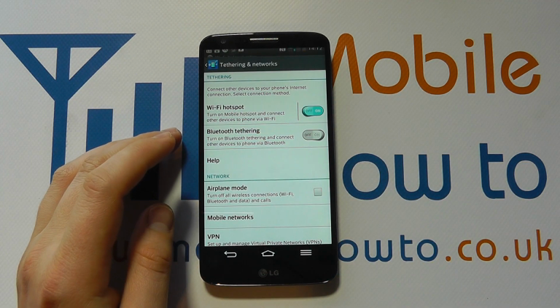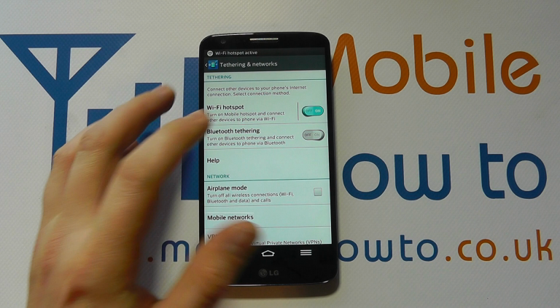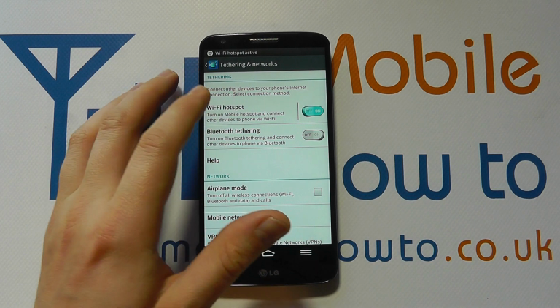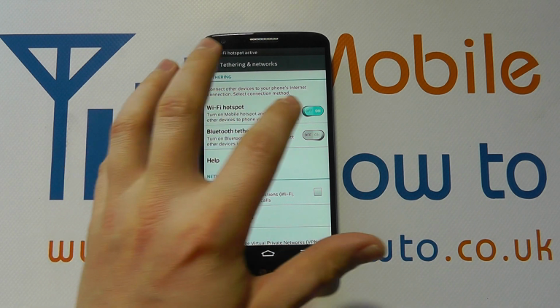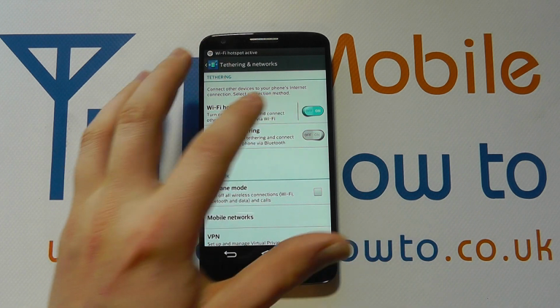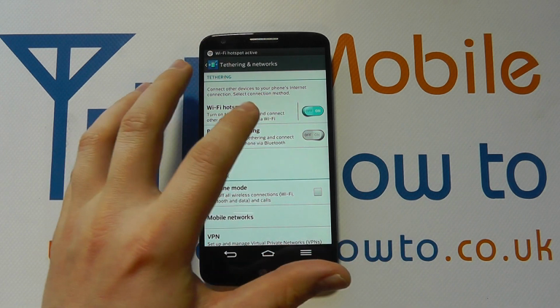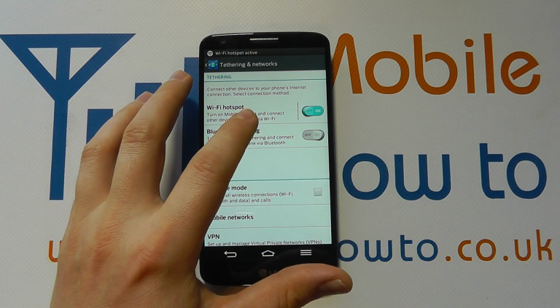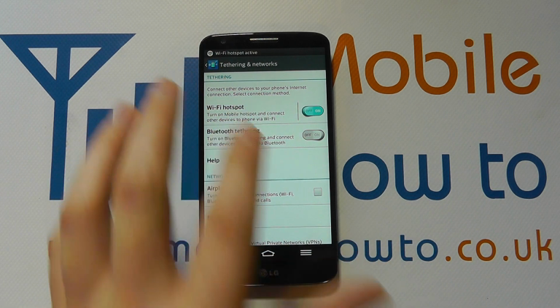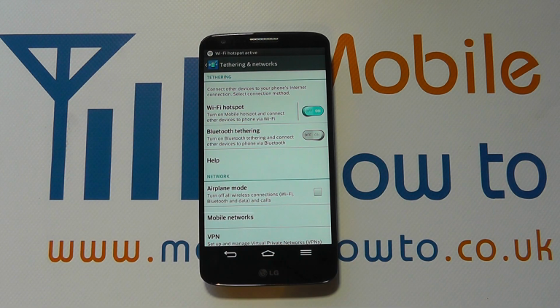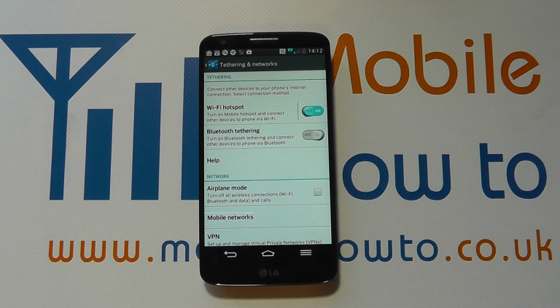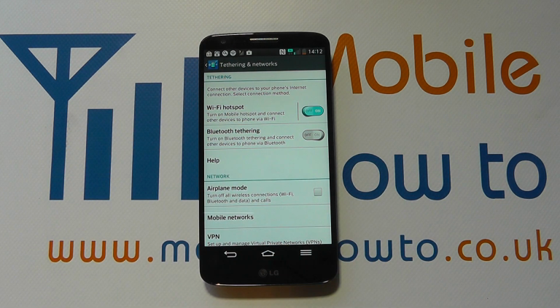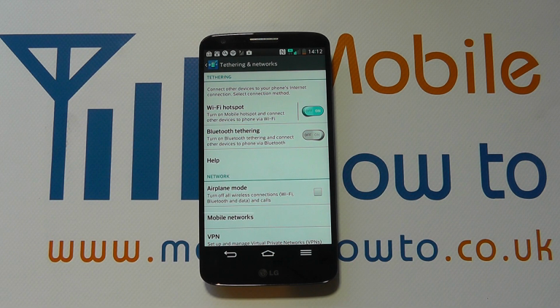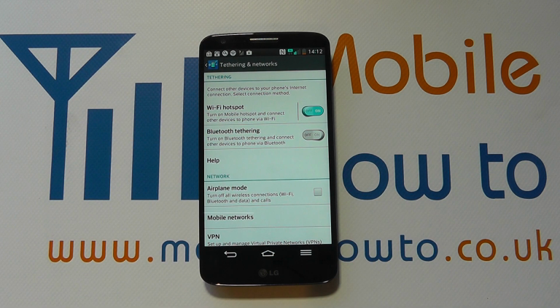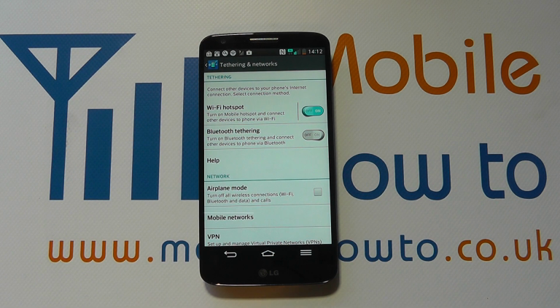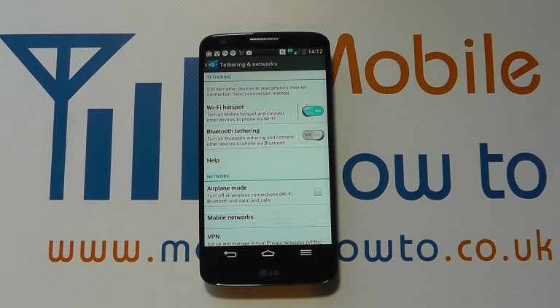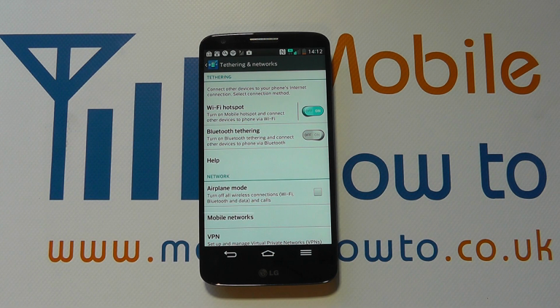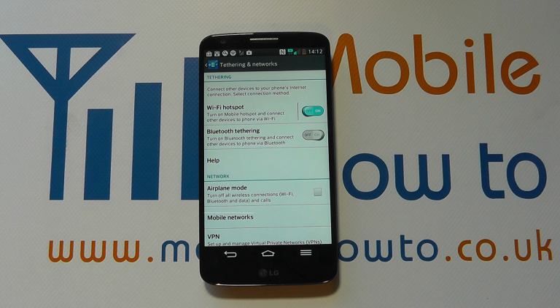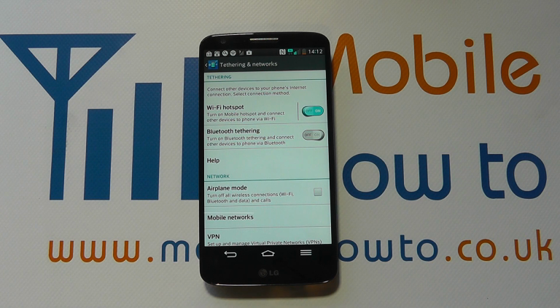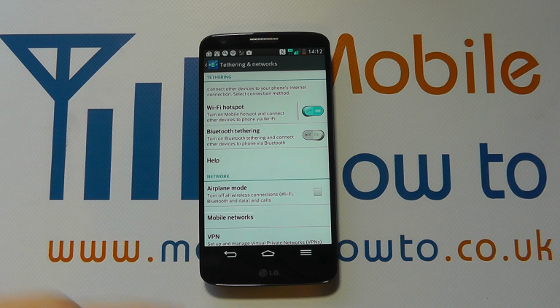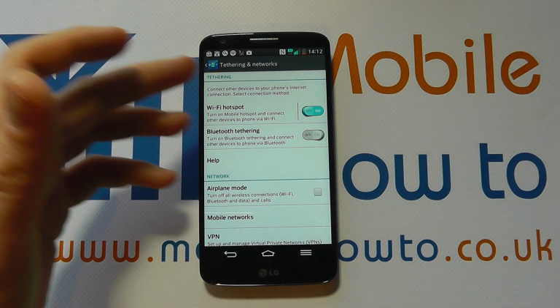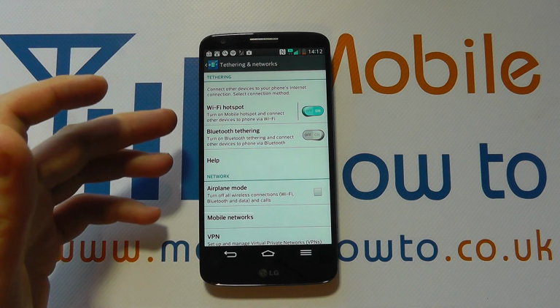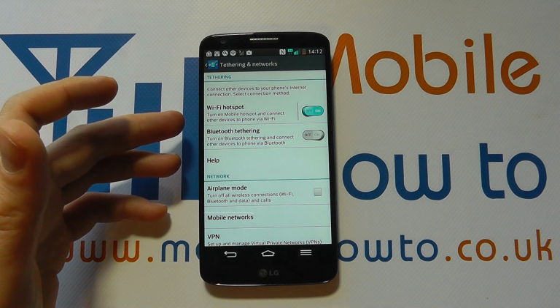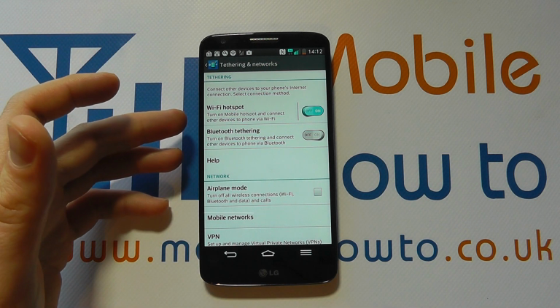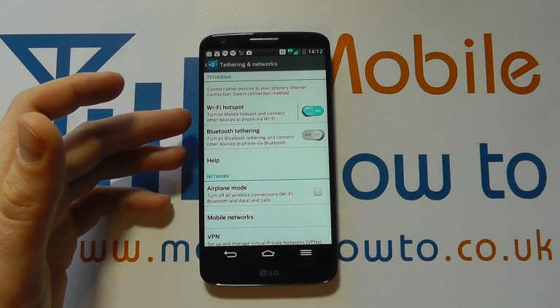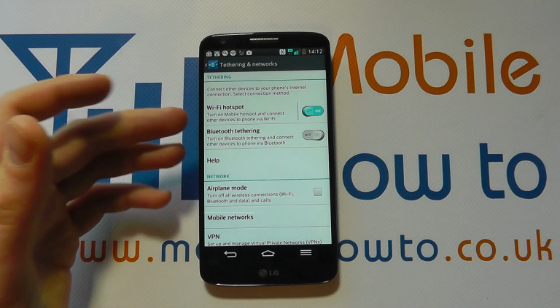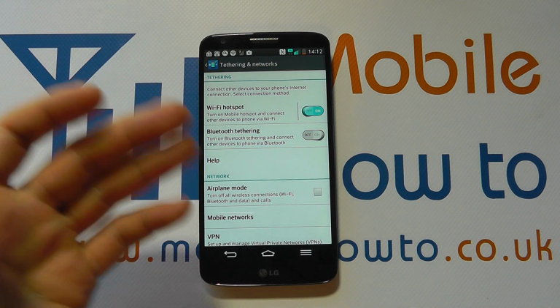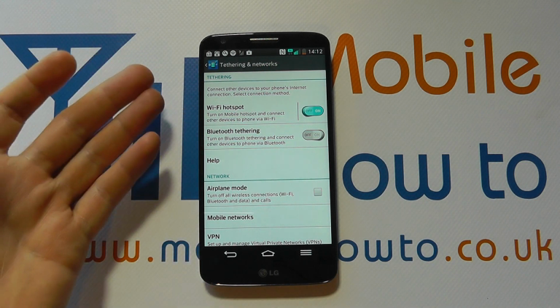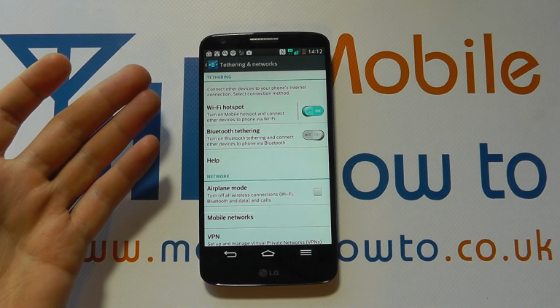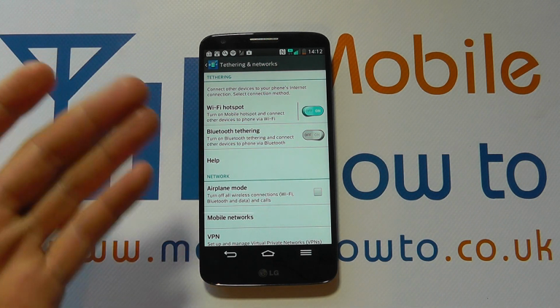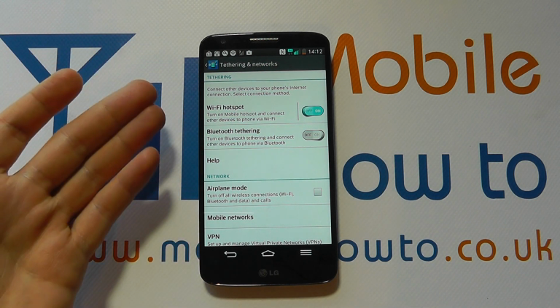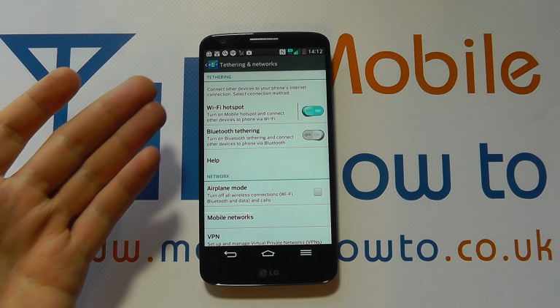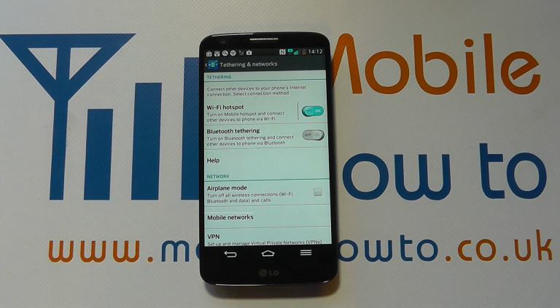So it now switches the wireless hotspot on, and it means that other people can now search for my network that I've created and they can connect to it with the password 'testtest'.